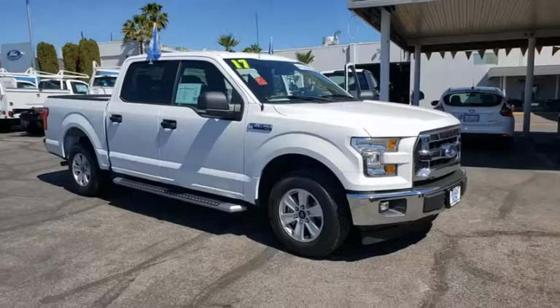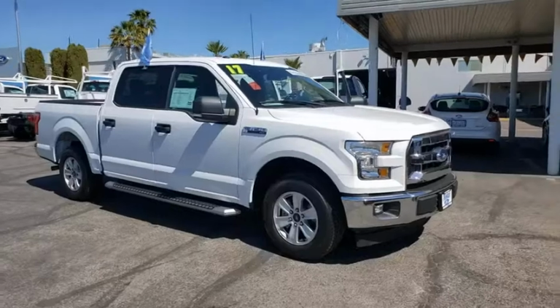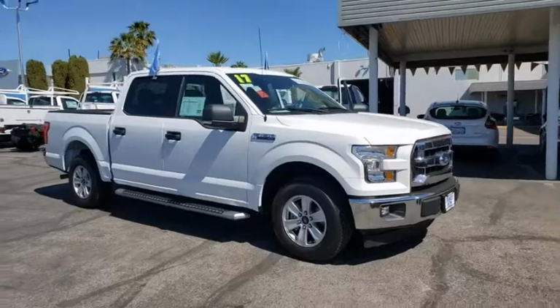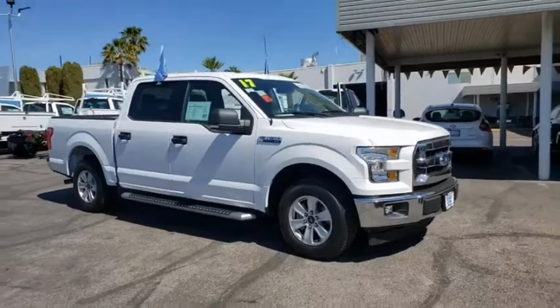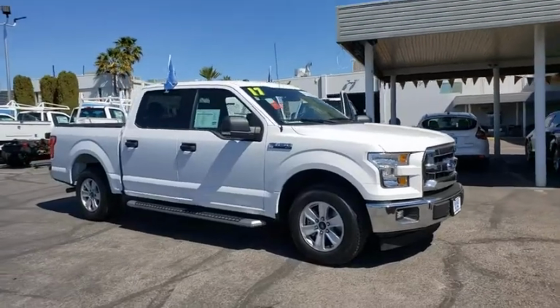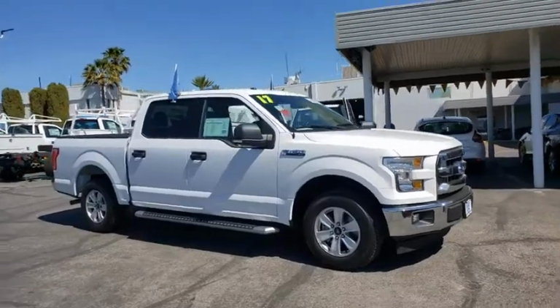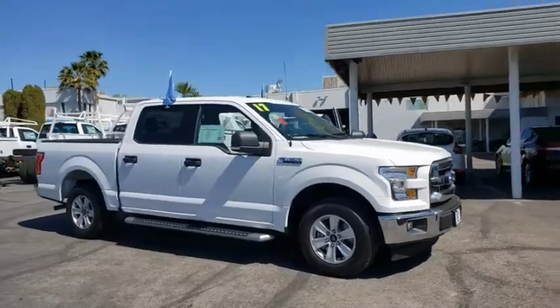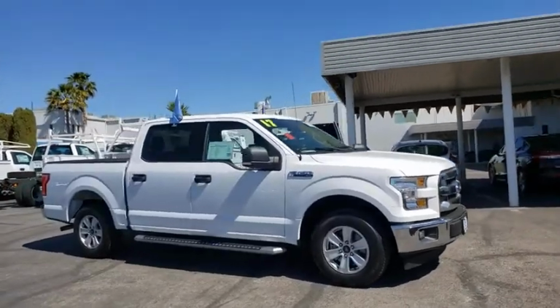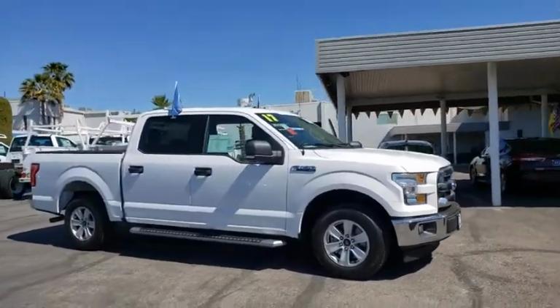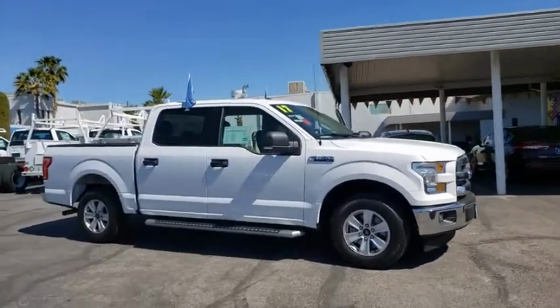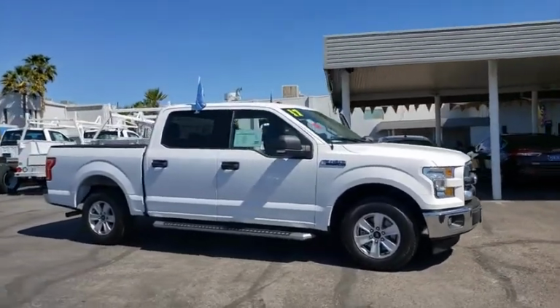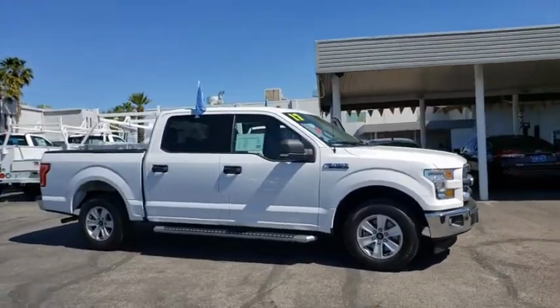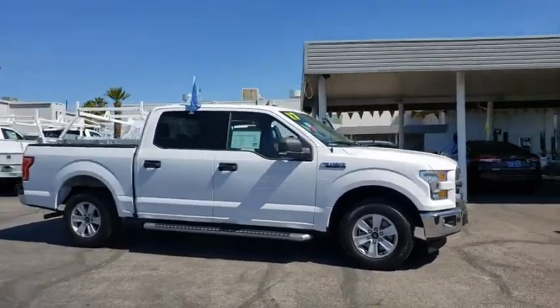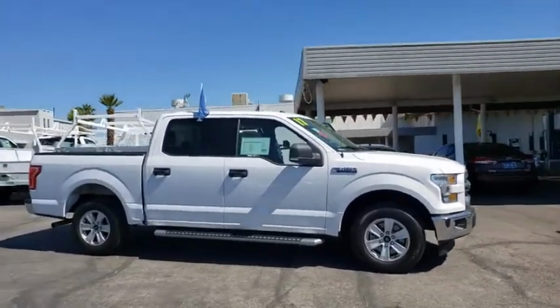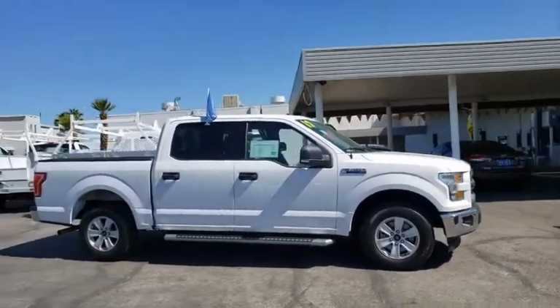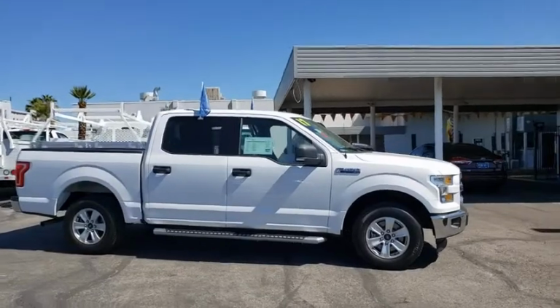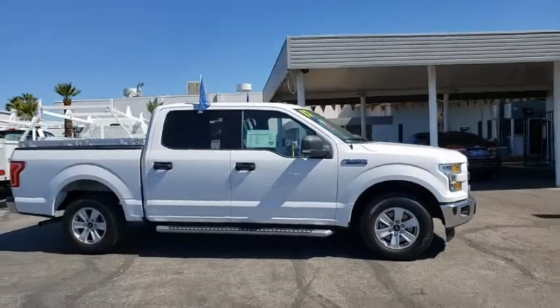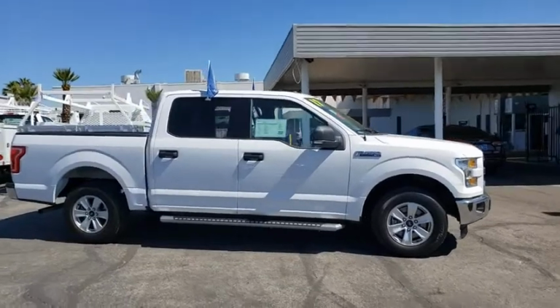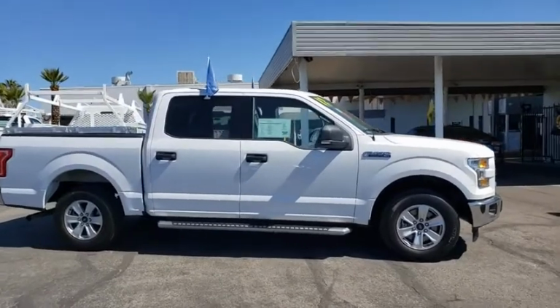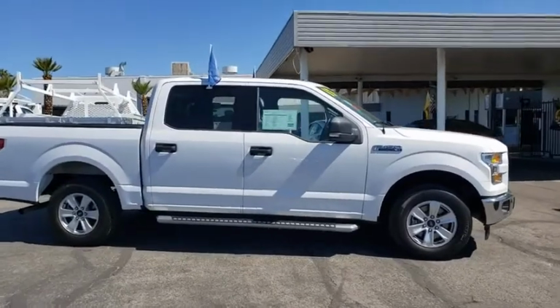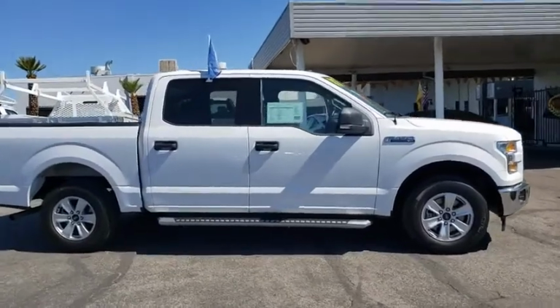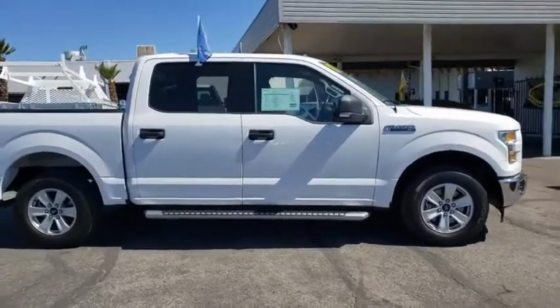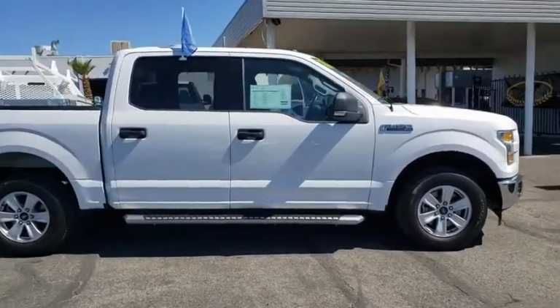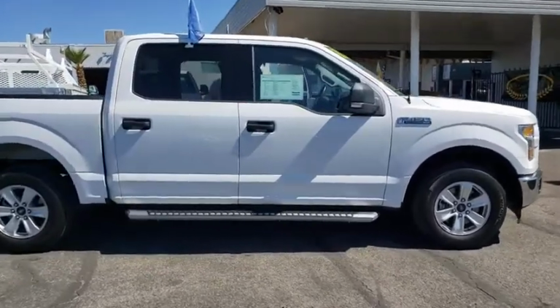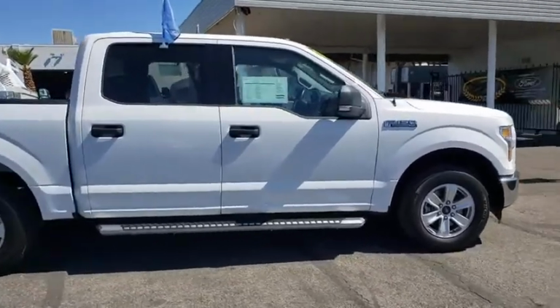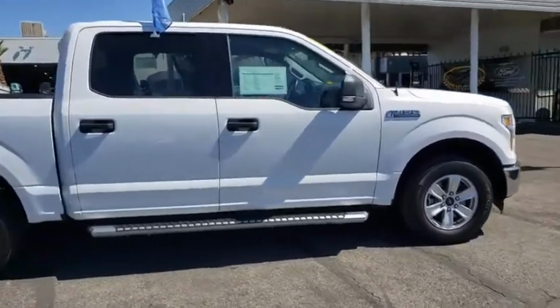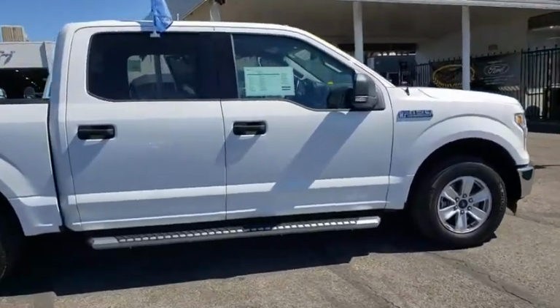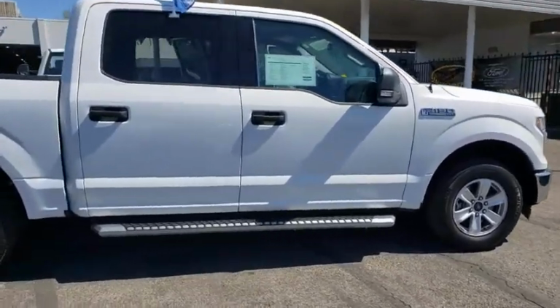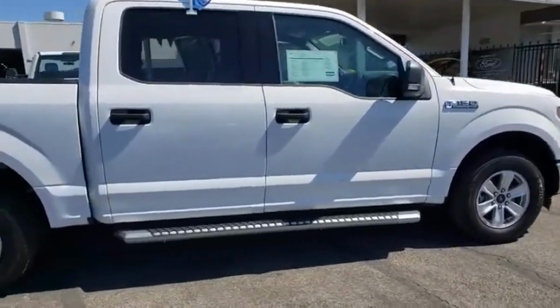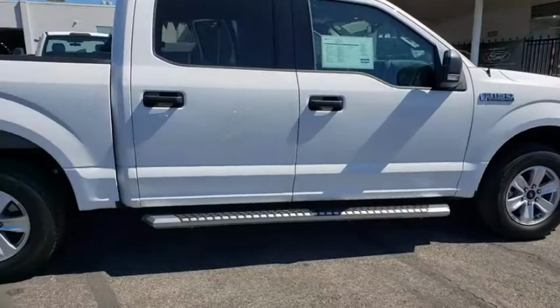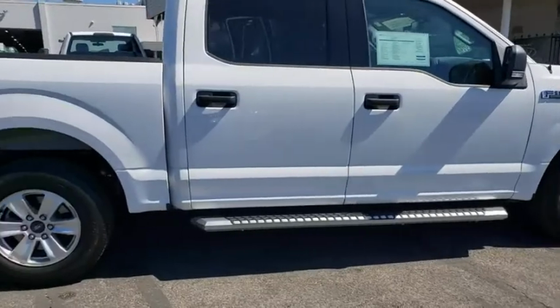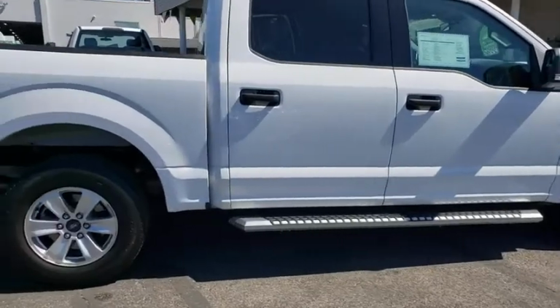Come test drive the 2017 Ford F-150. A Ford F-150 knows how to handle any situation. It's built to follow orders. No whining.